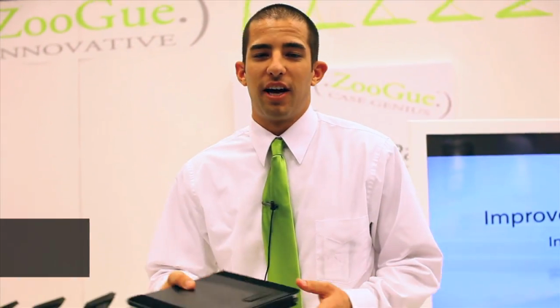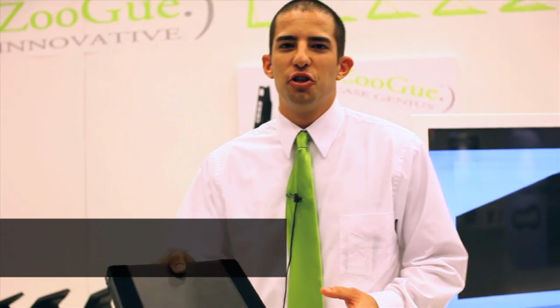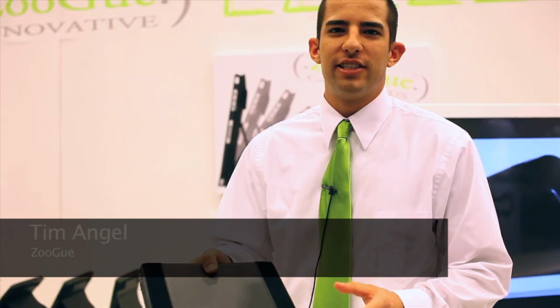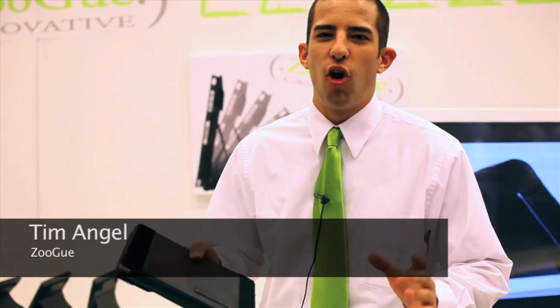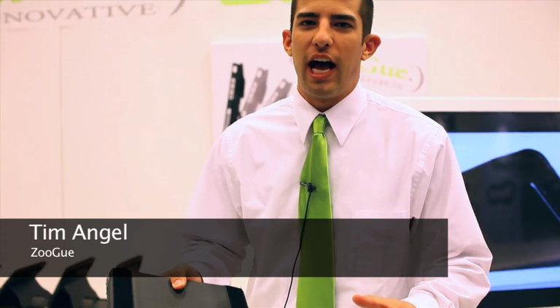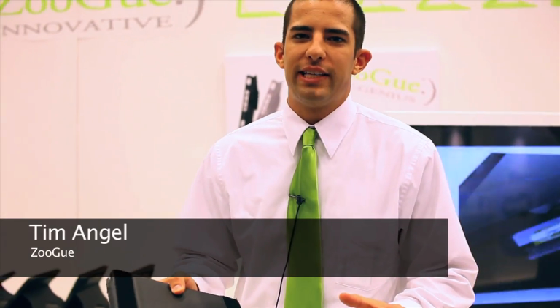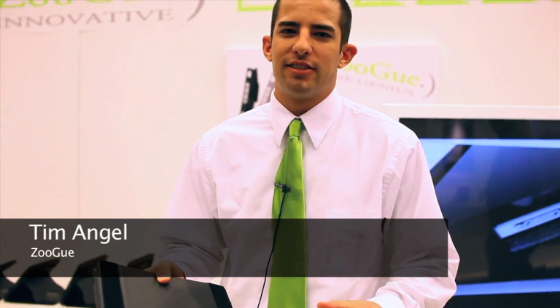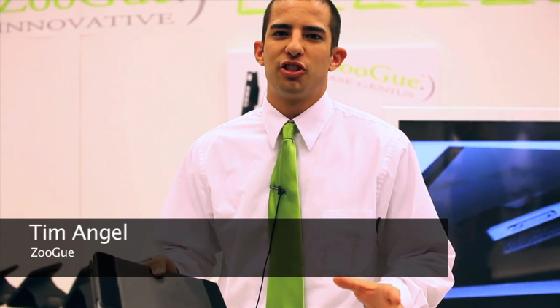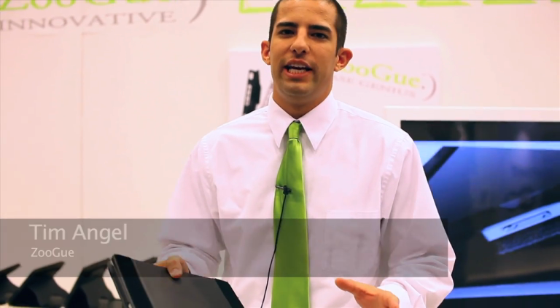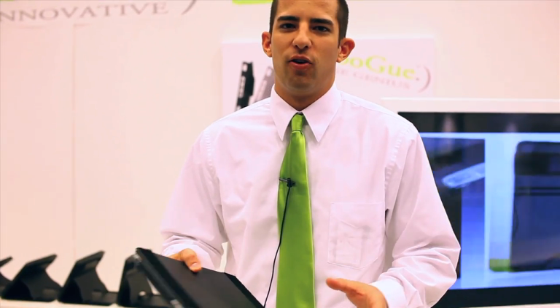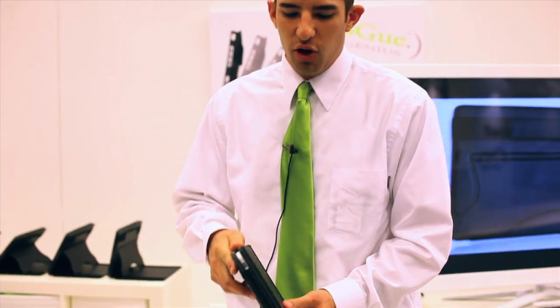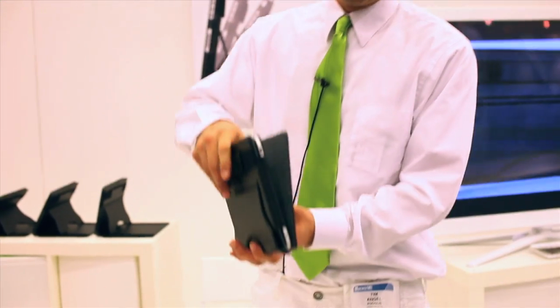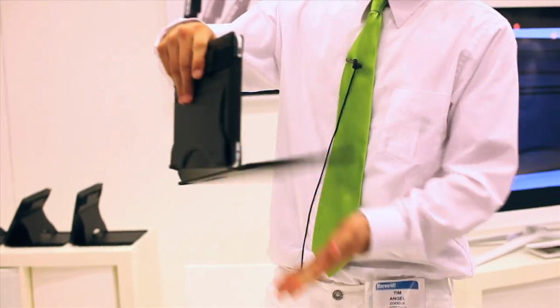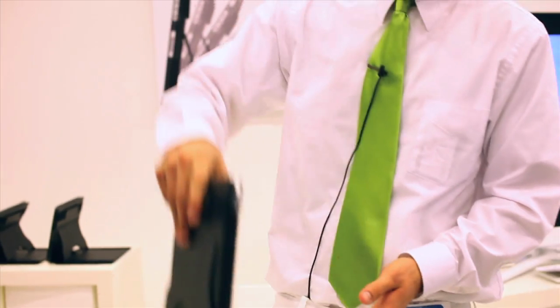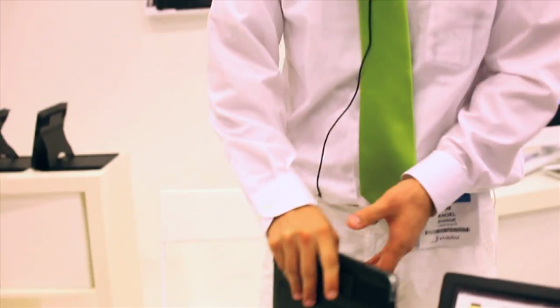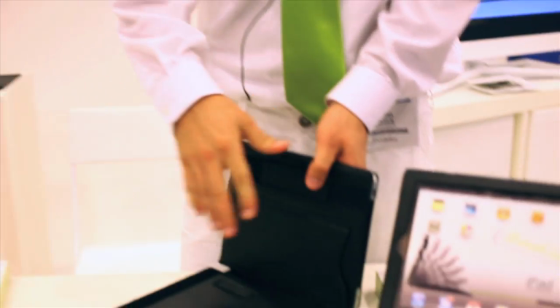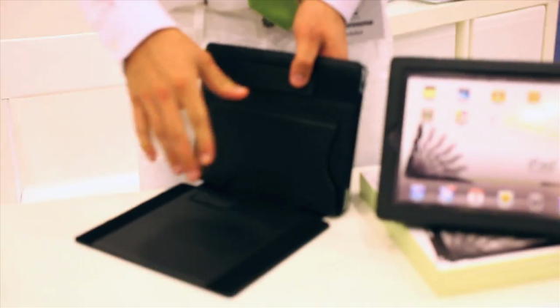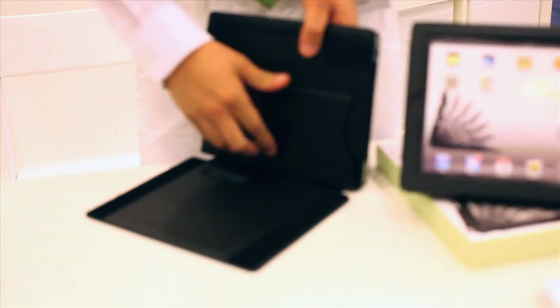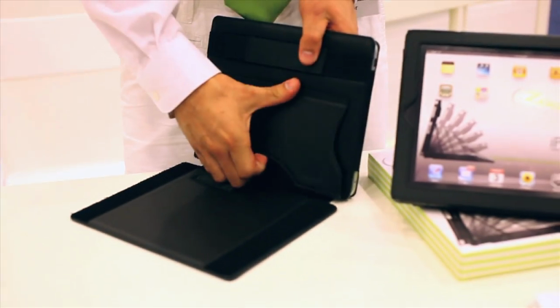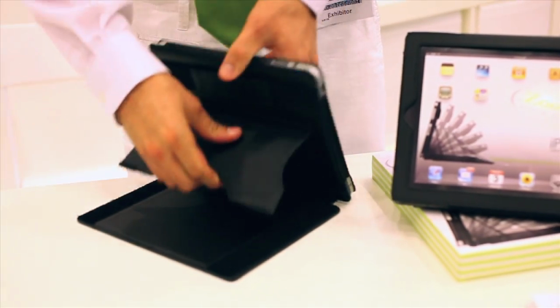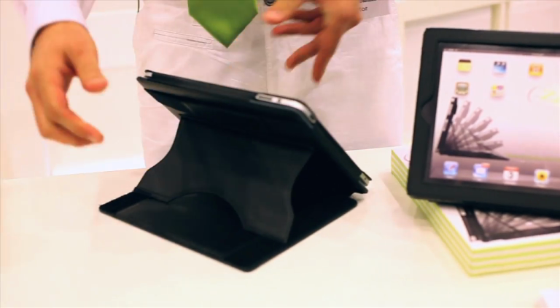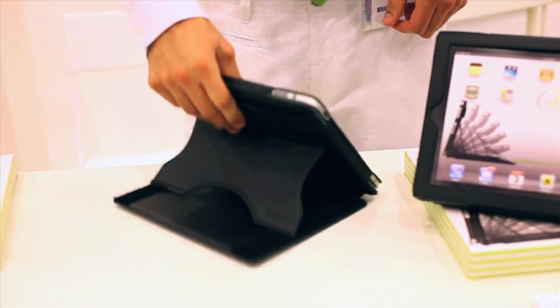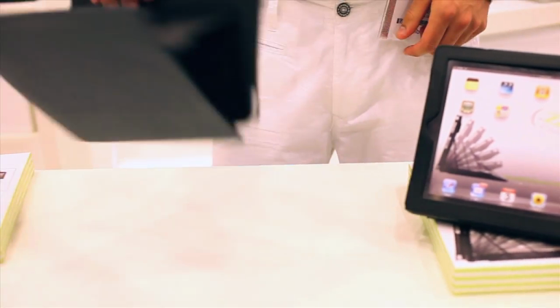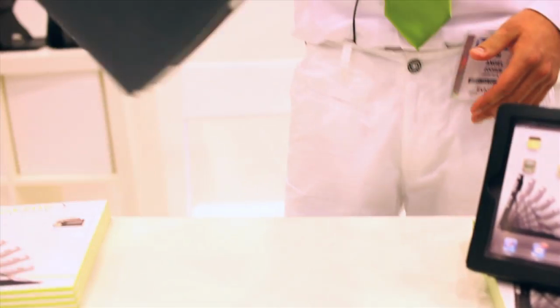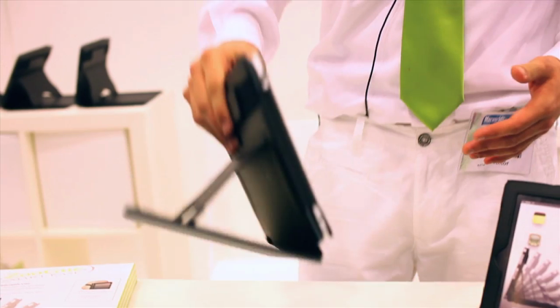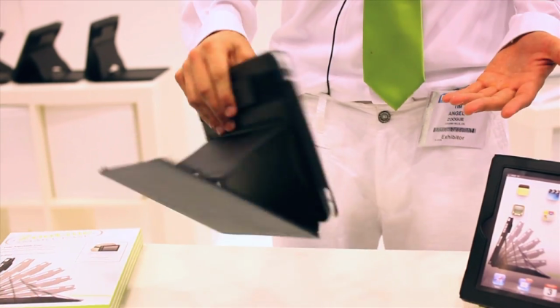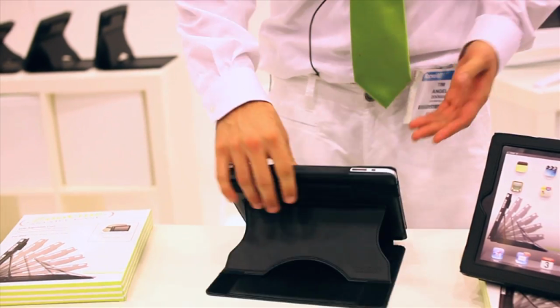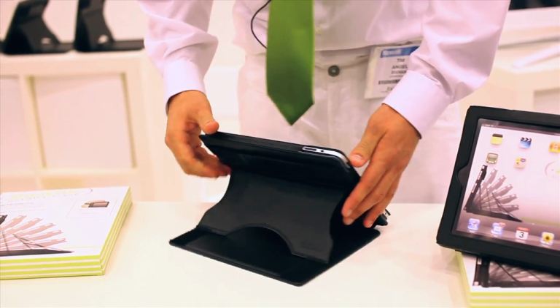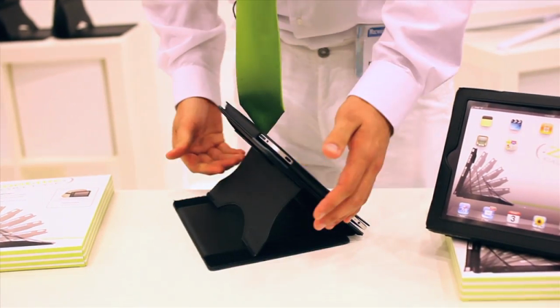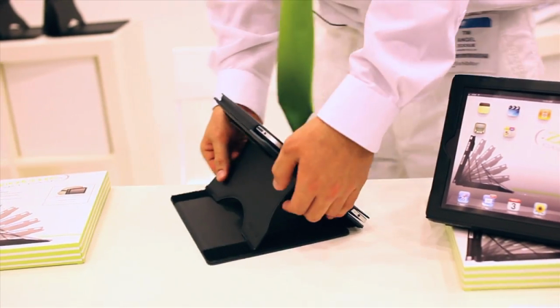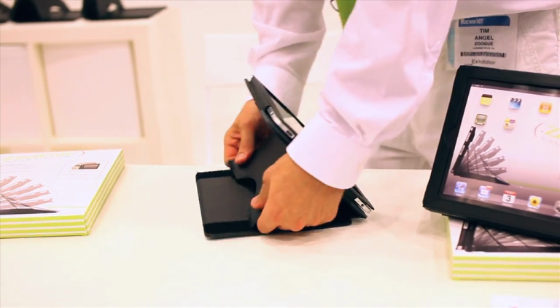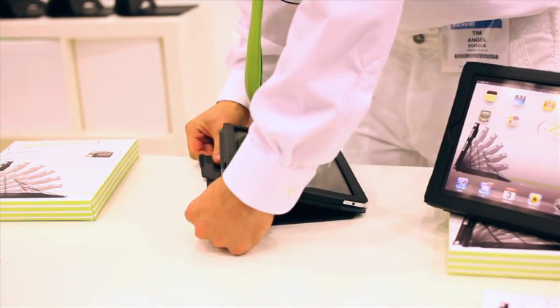We got the Zugu case here. It's the only iPad case that's adjustable to any angle. What you do, you take out the front cover, flip it over, take out the kickstand, and you're ready to go. That's all you need to do.